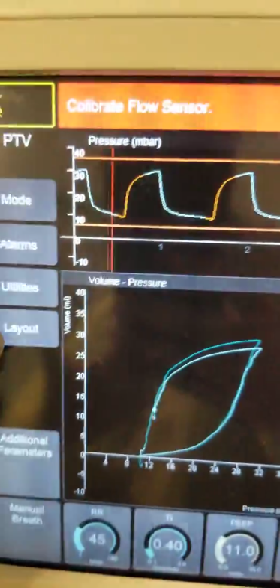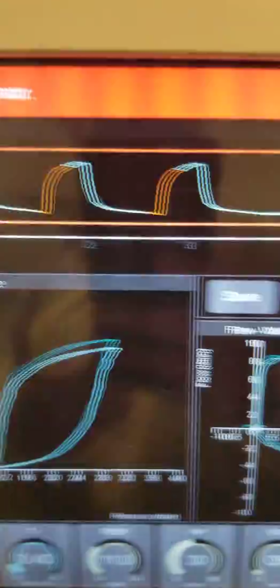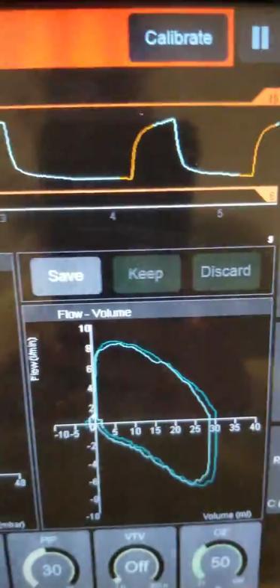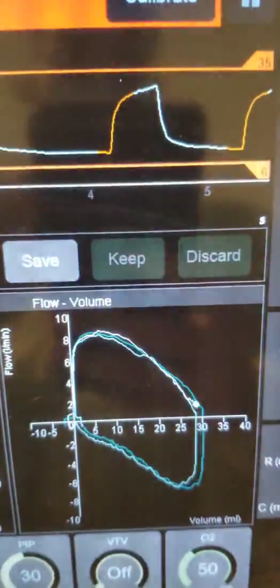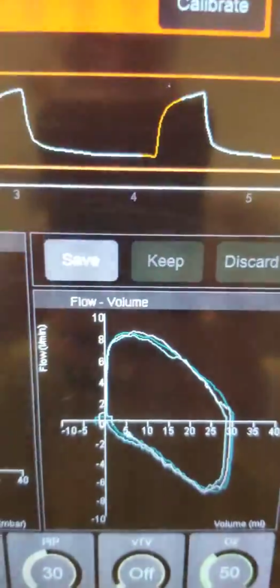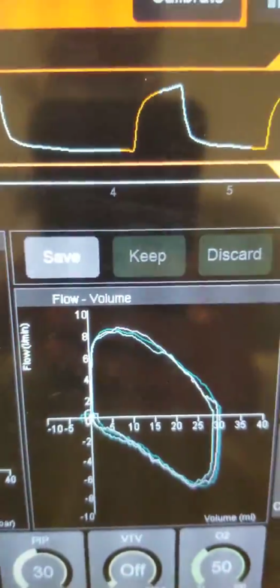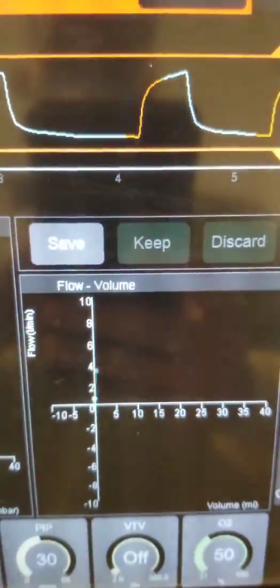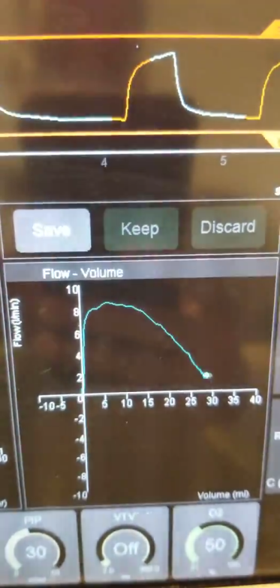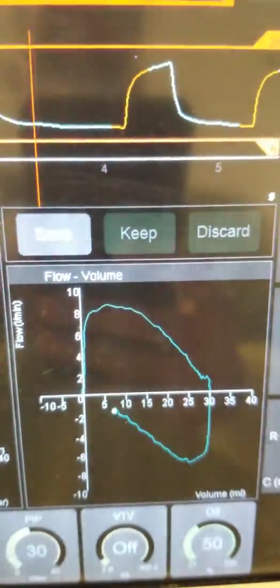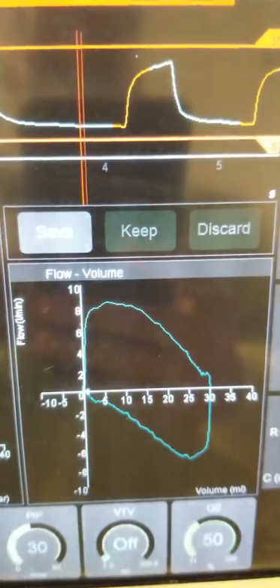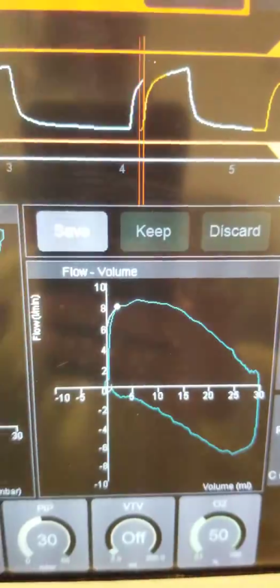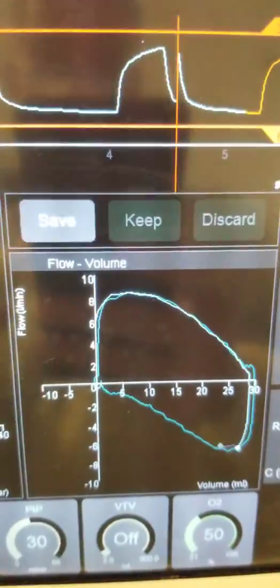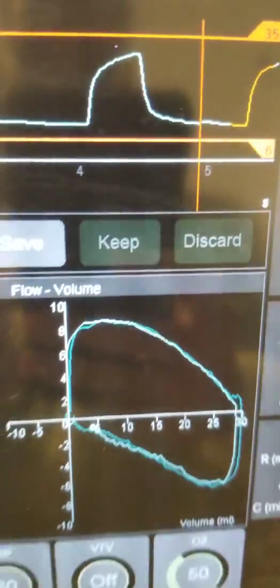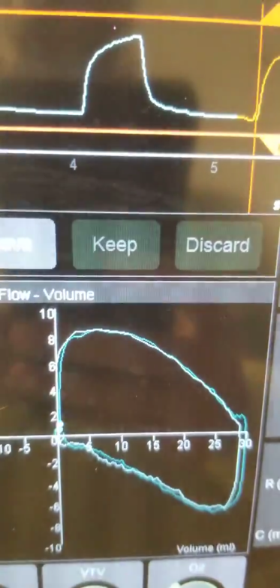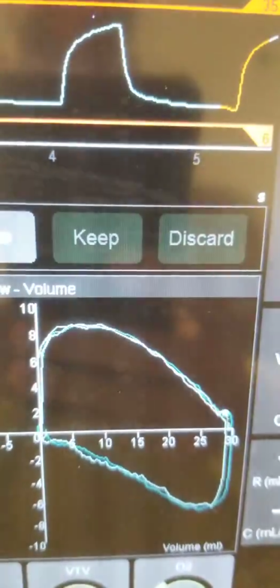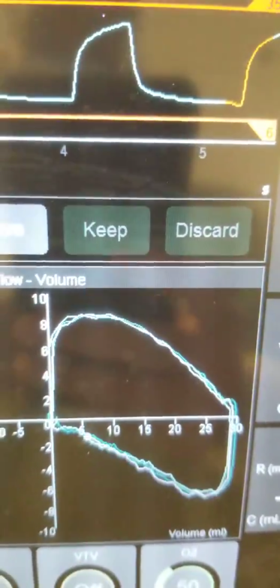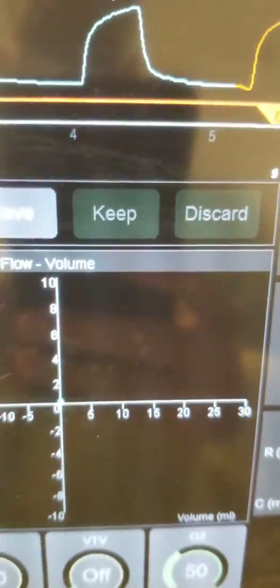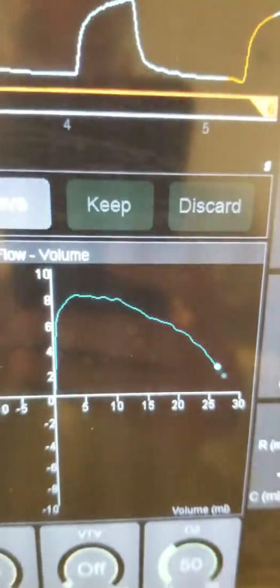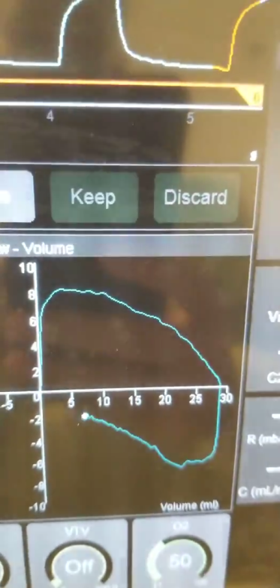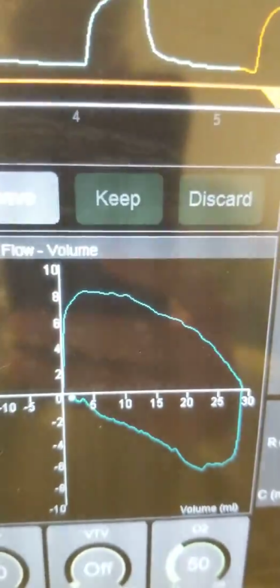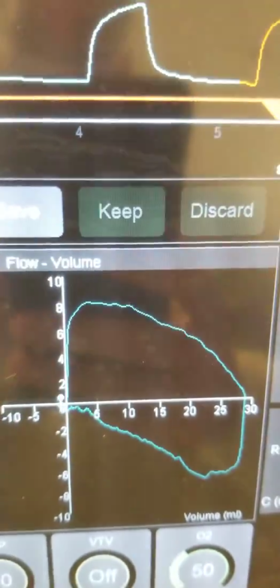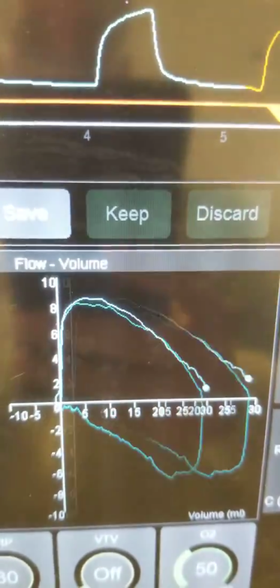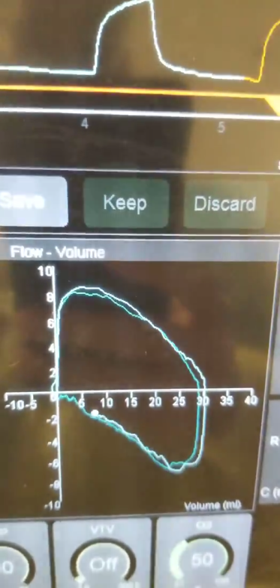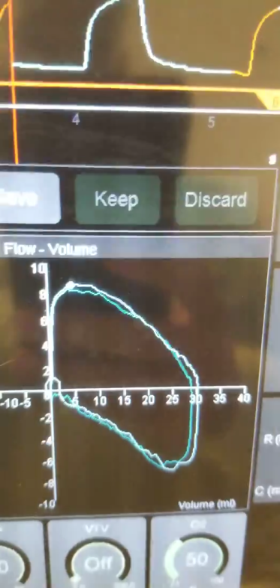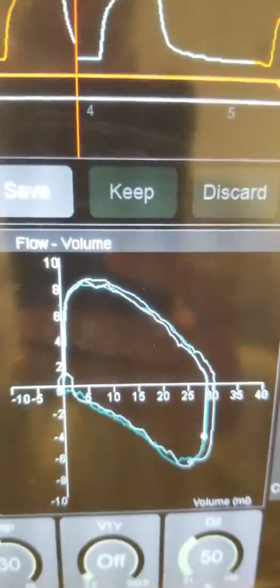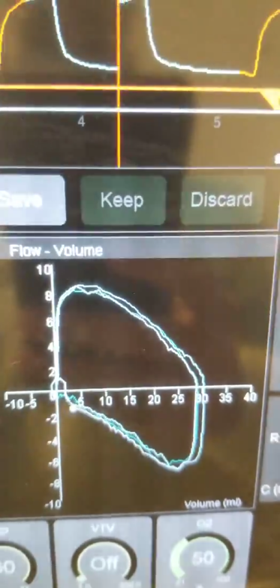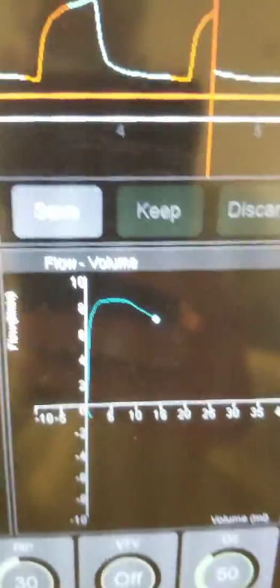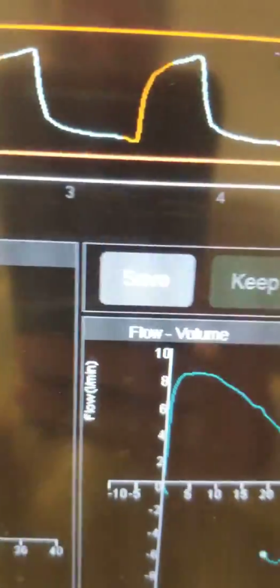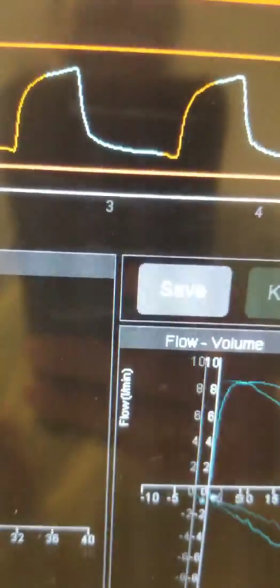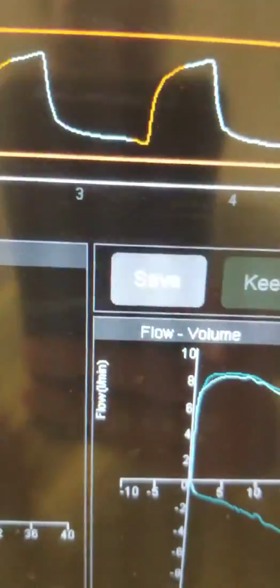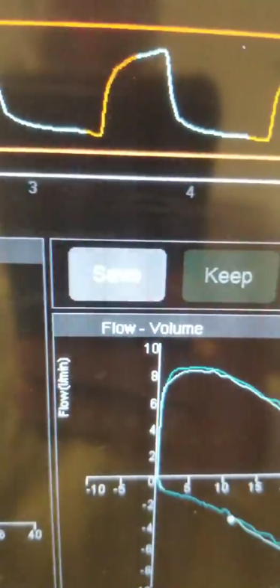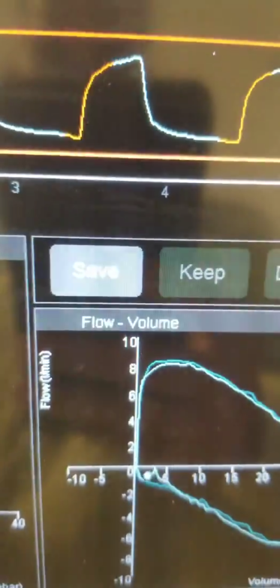Look at the volume-flow loops. You can see that we are achieving almost 25 to 30 mL of tidal volume with only 8 liters. How beautiful is that?